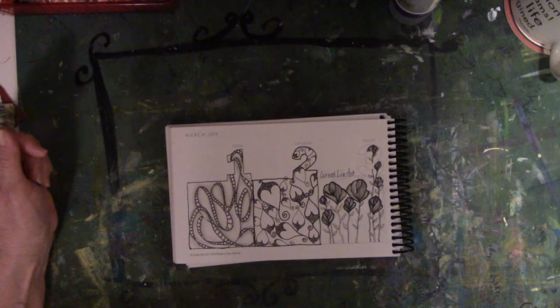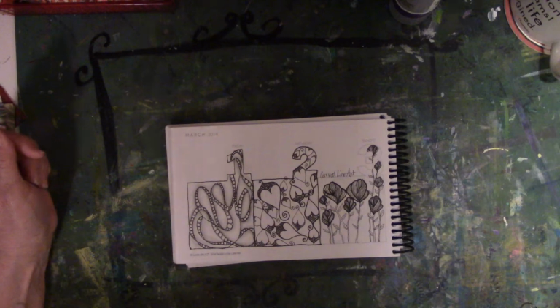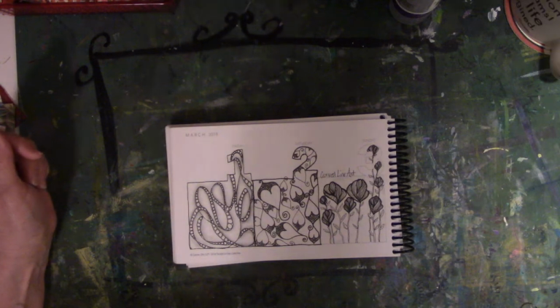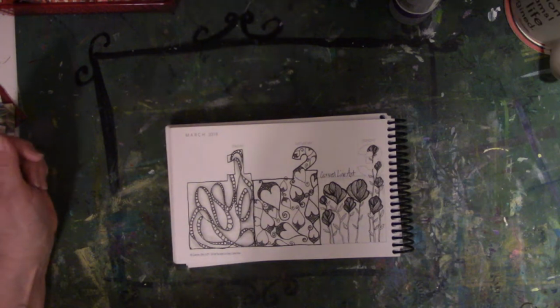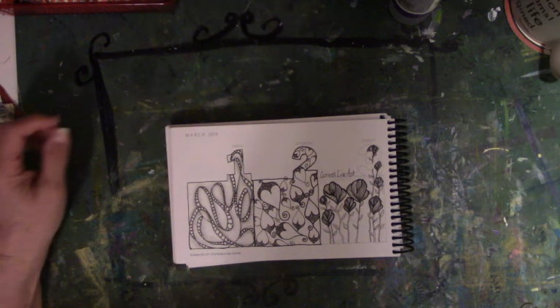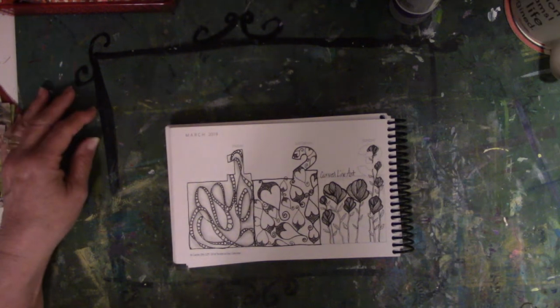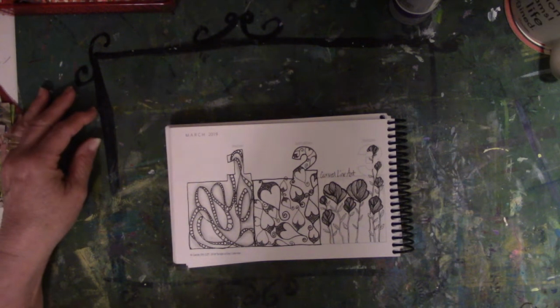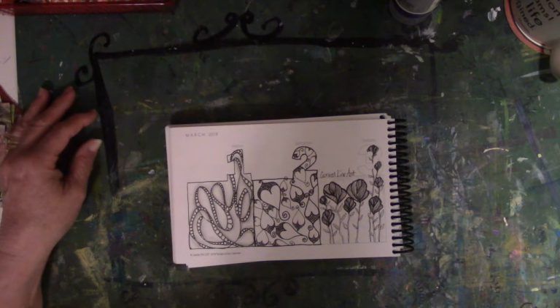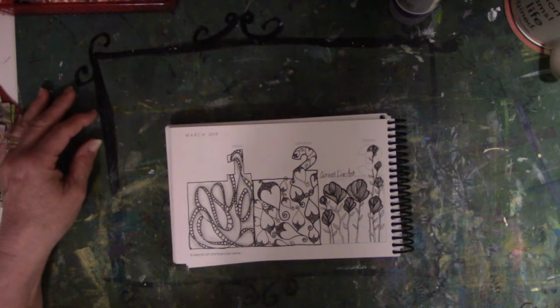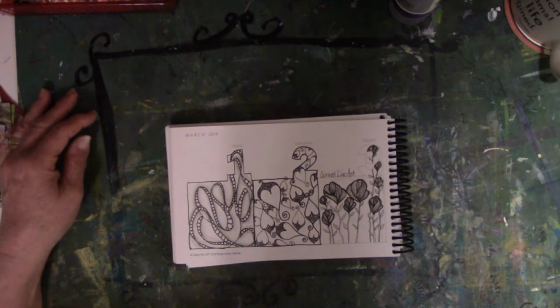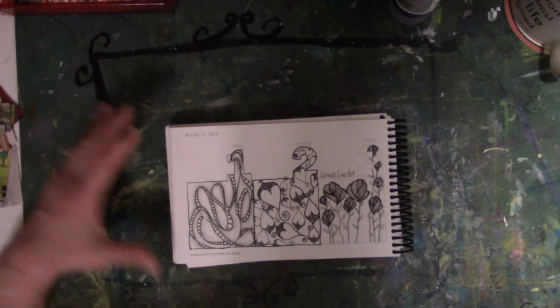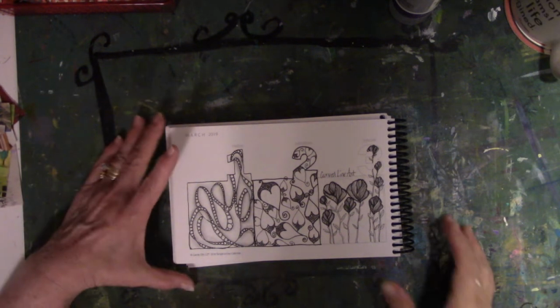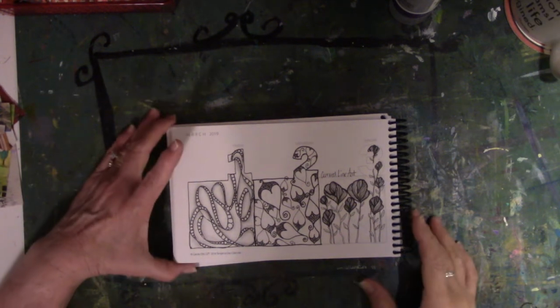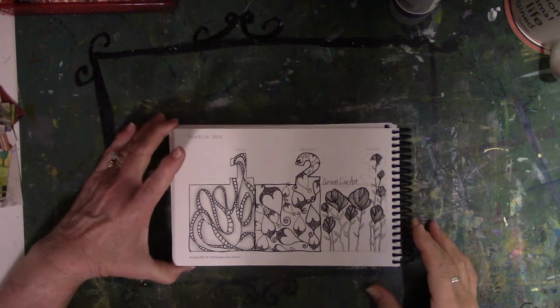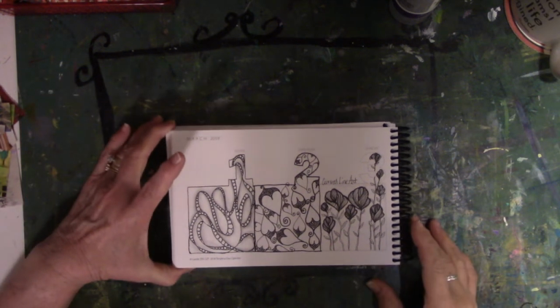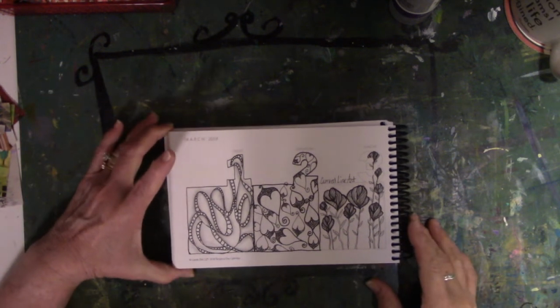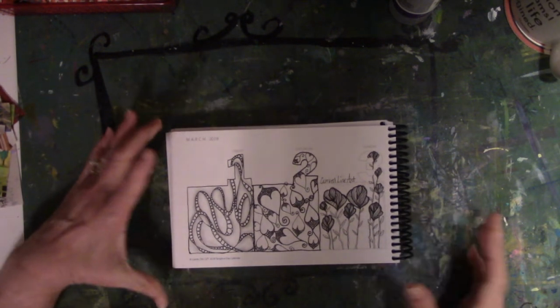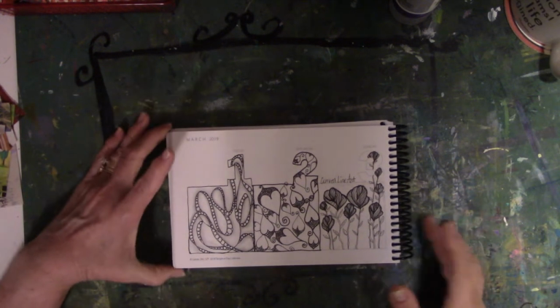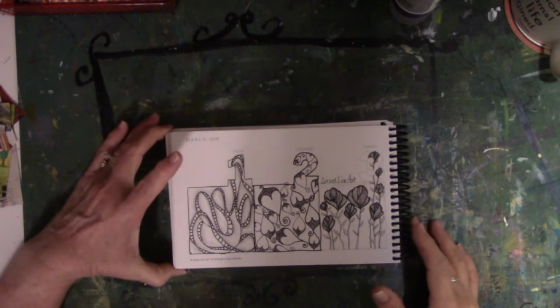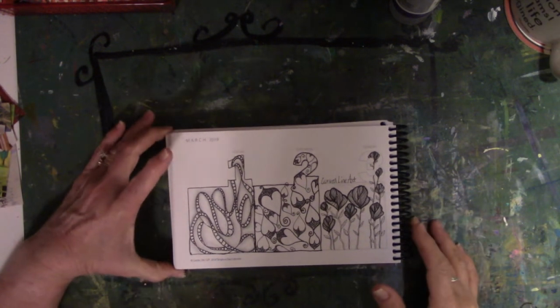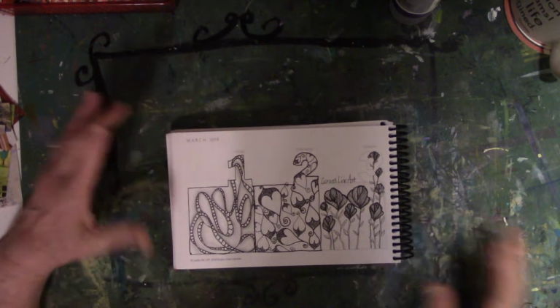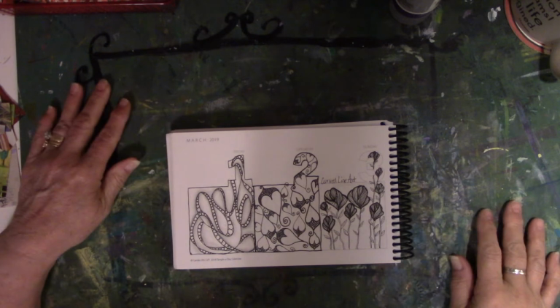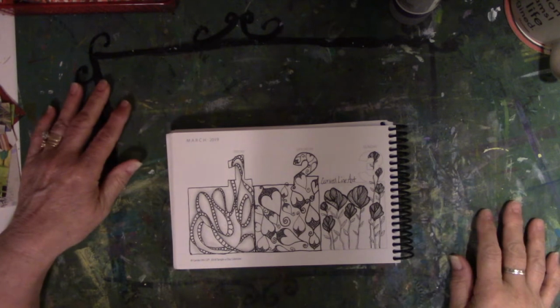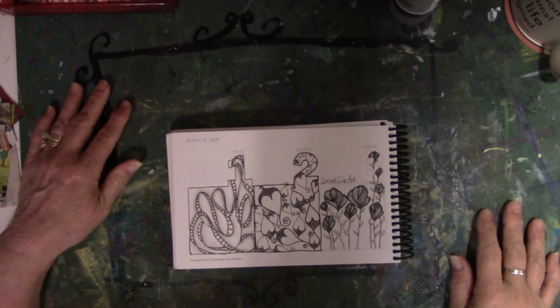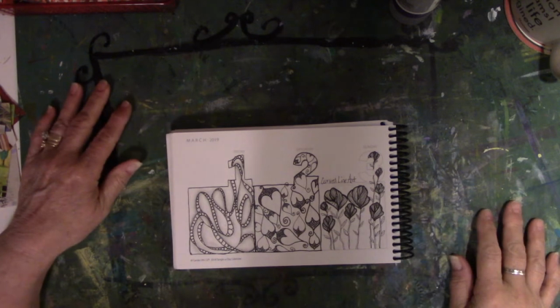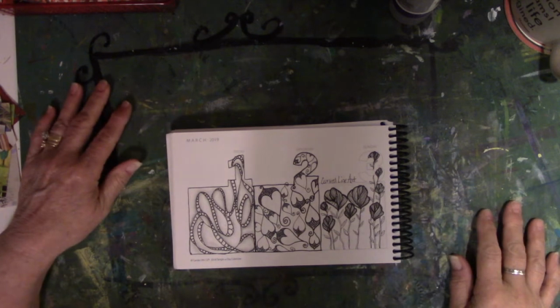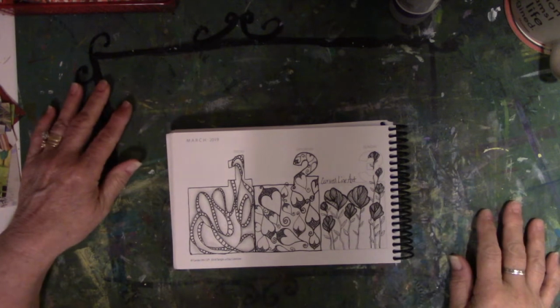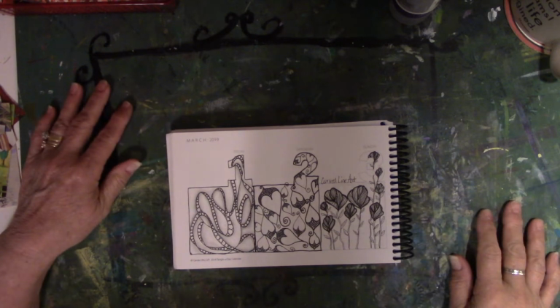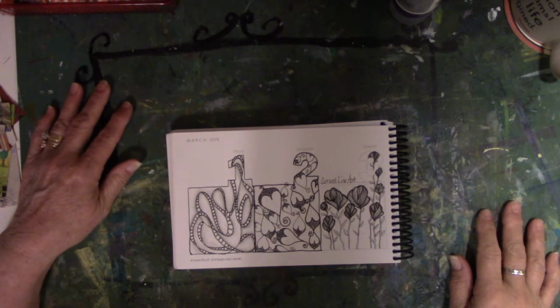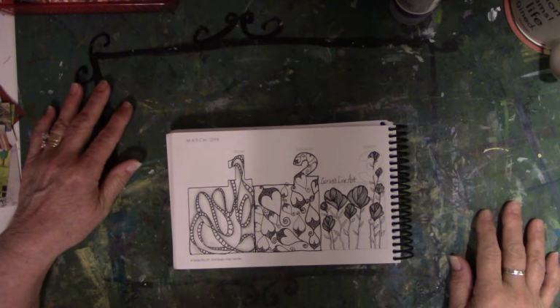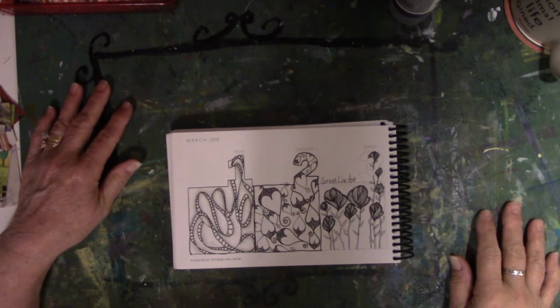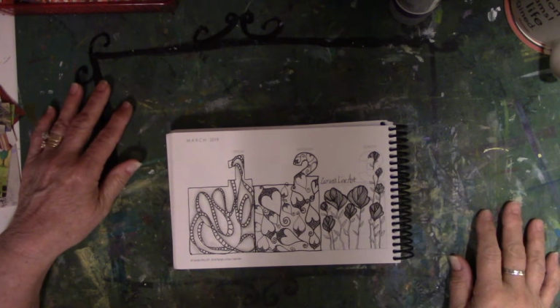Hey everyone, it's Vicki from Messy Table Studio. I am here with the month of March flip for the Tangle-a-Day calendar.